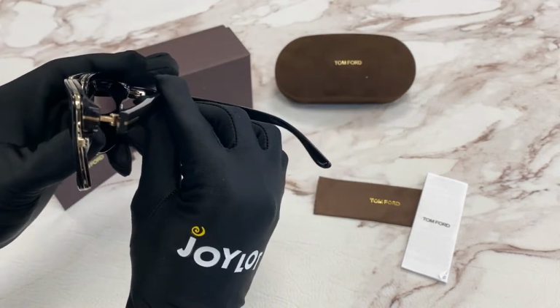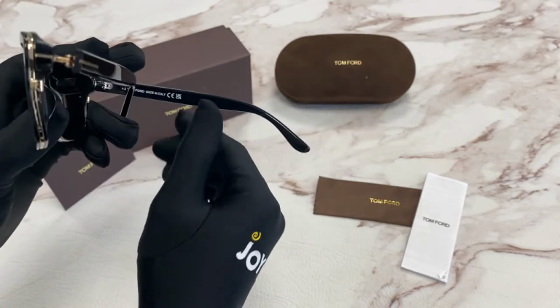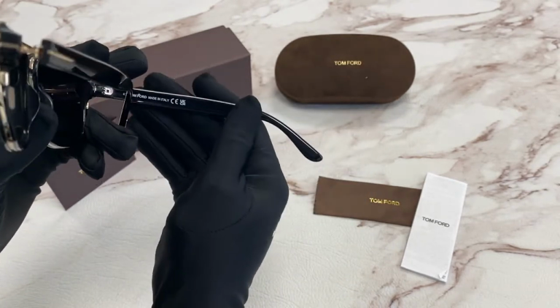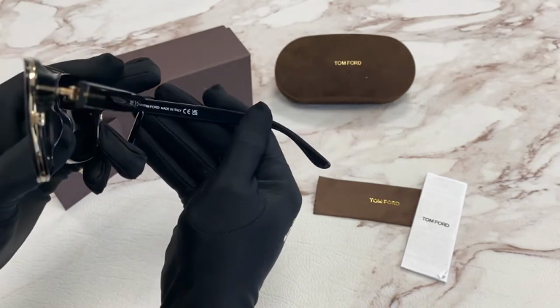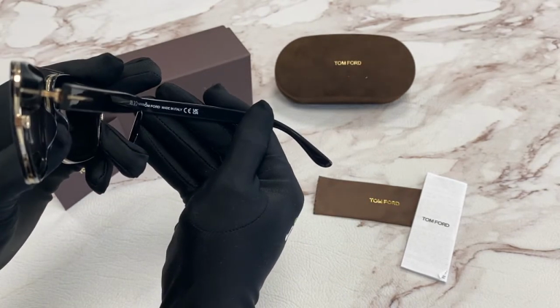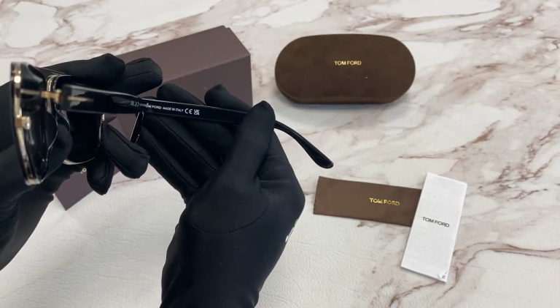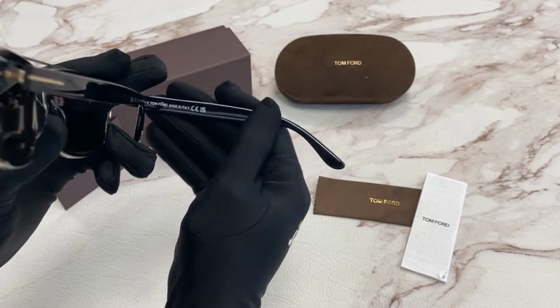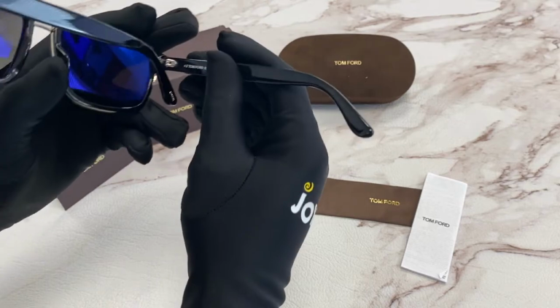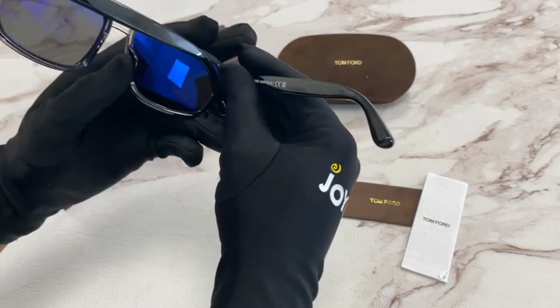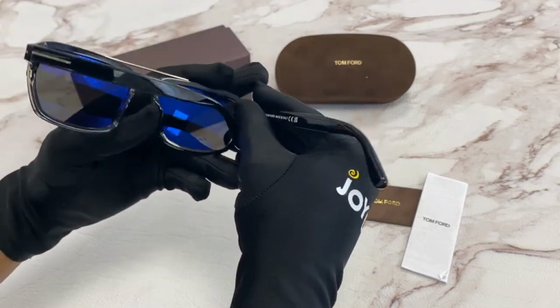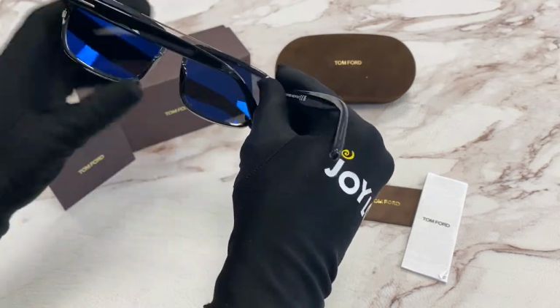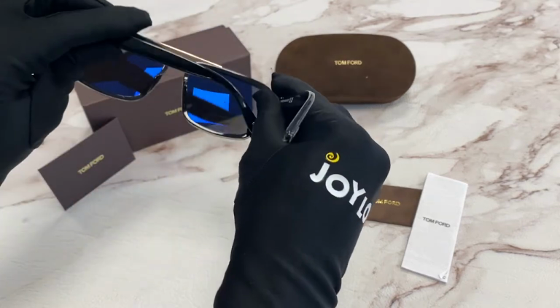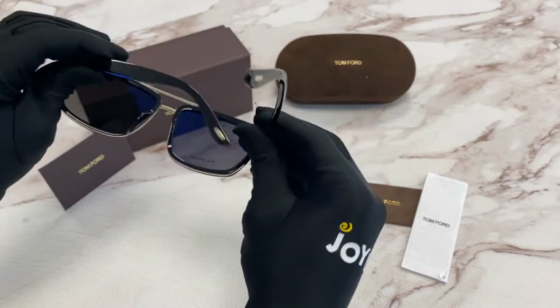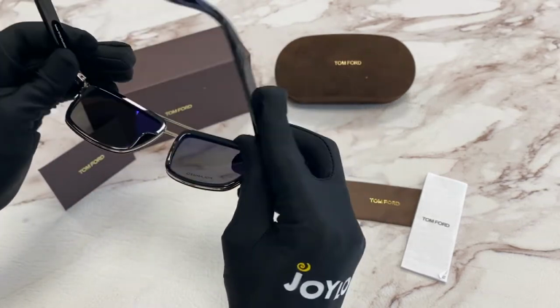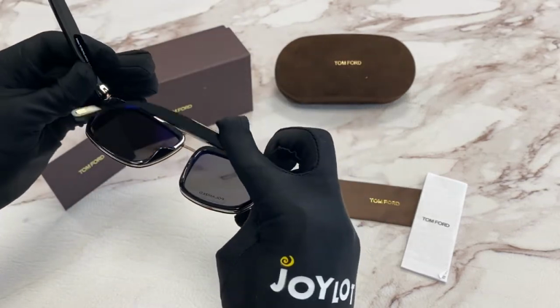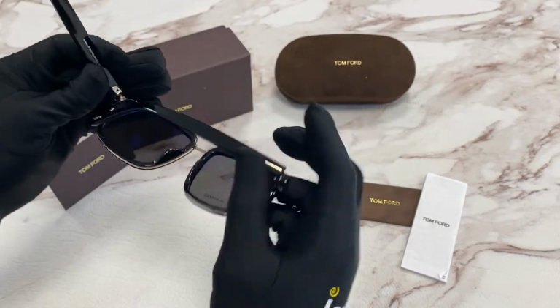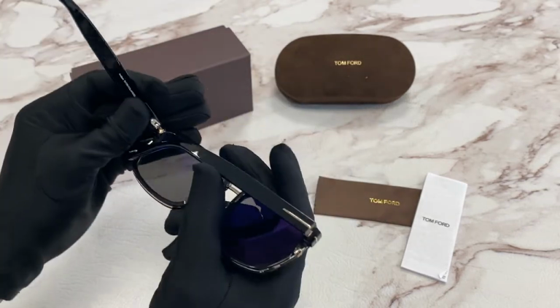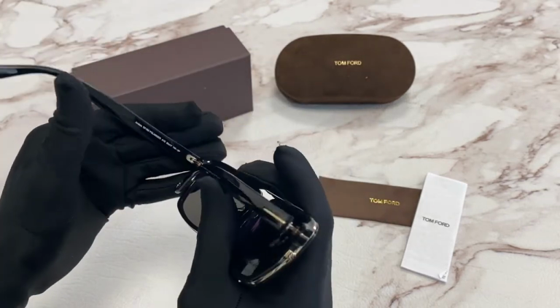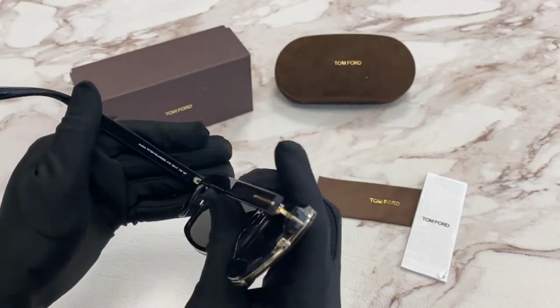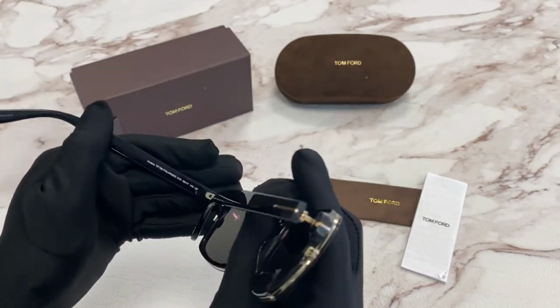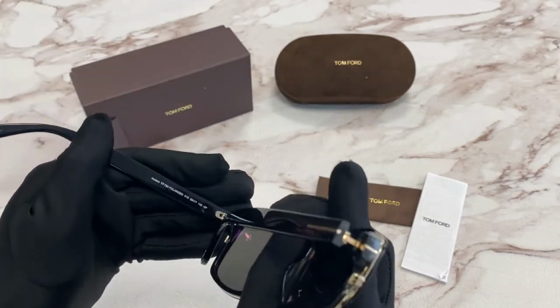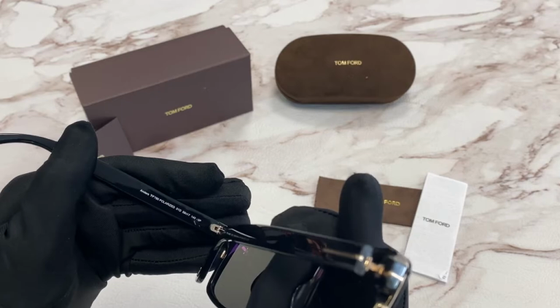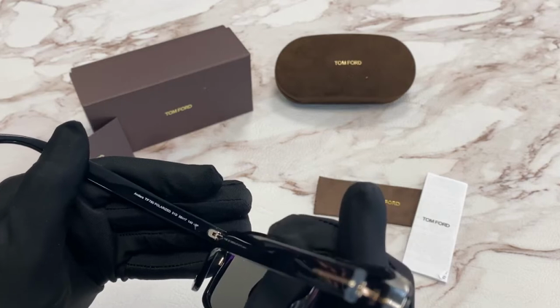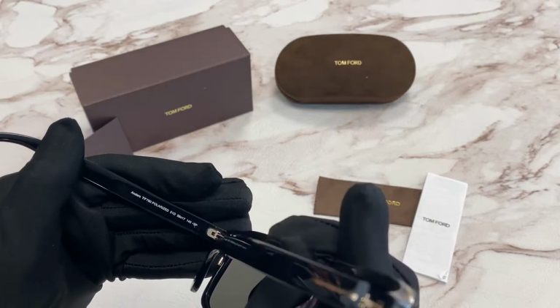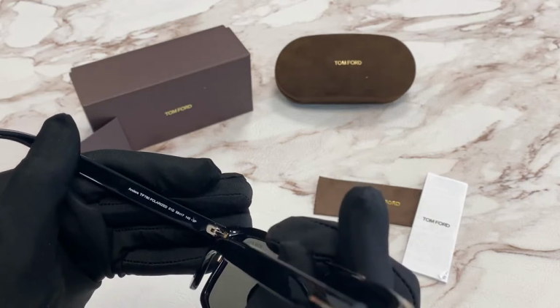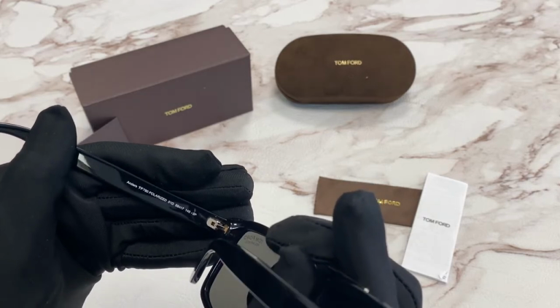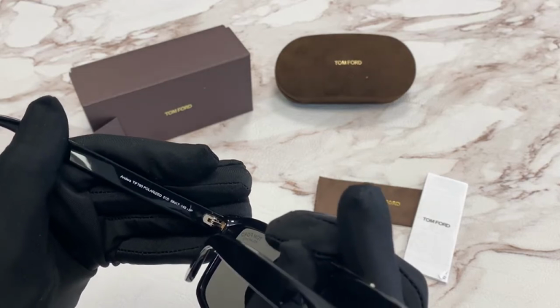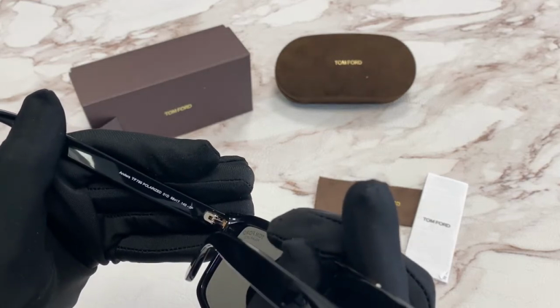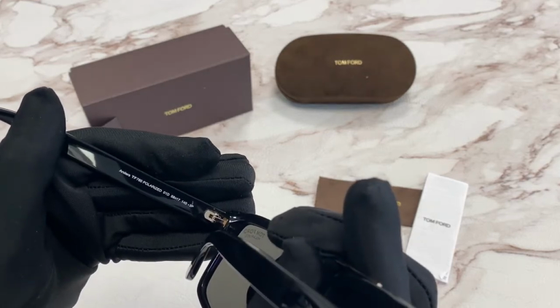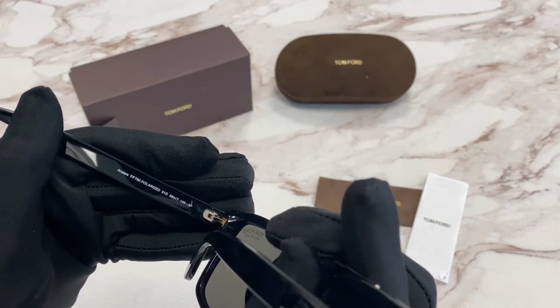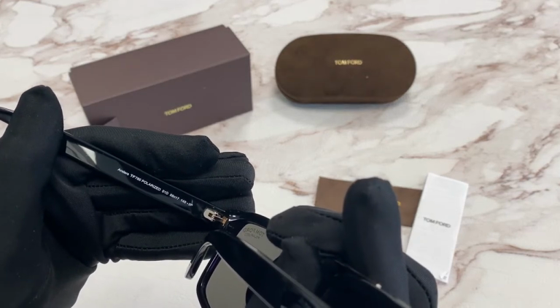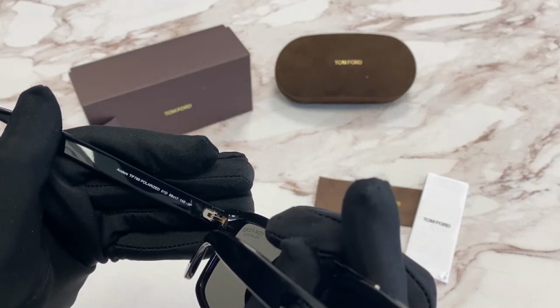It is made in Italy. It has a size of 58 for the lens, 17 for the bridge, and 140 for the temple.